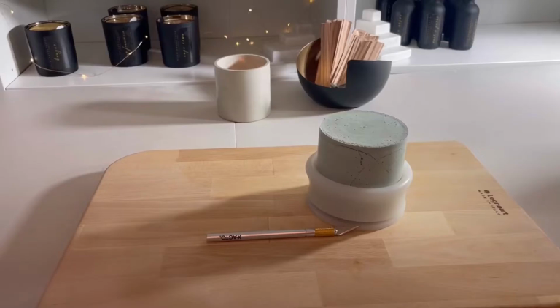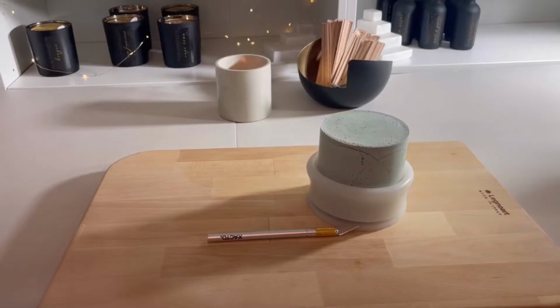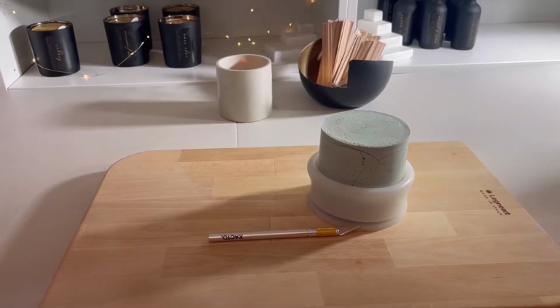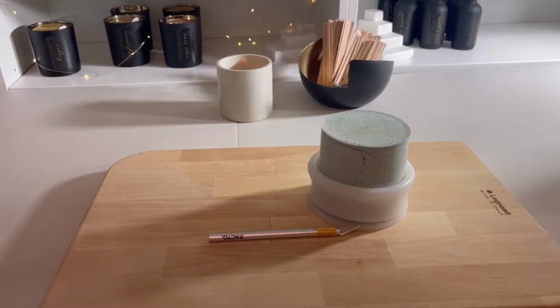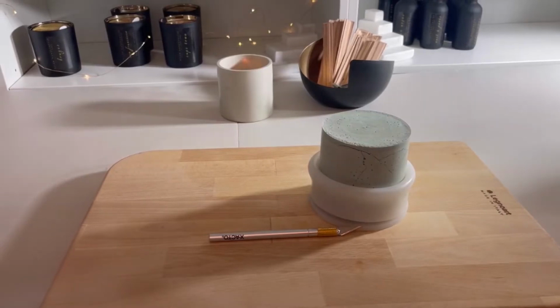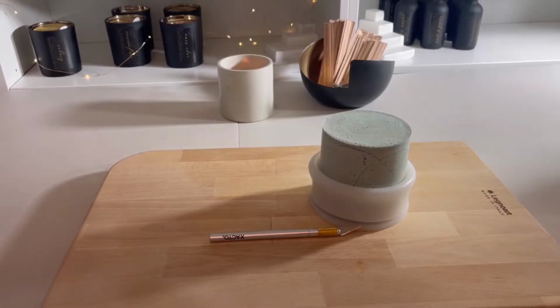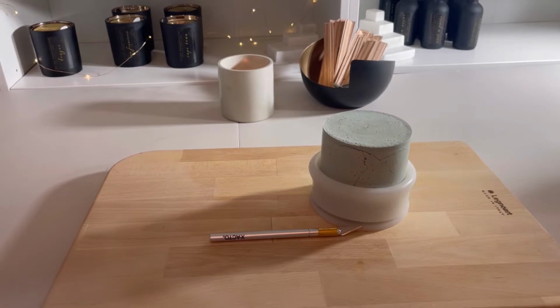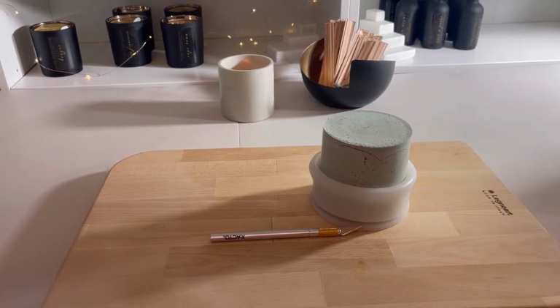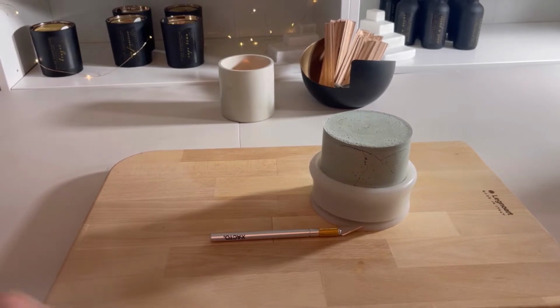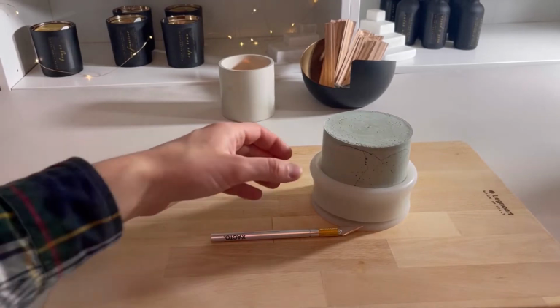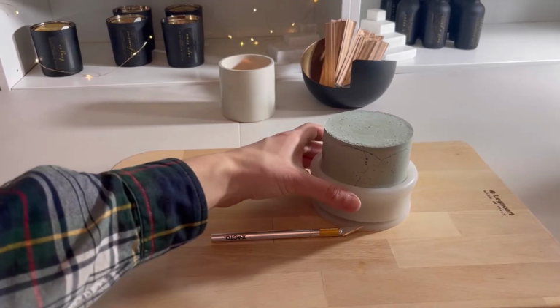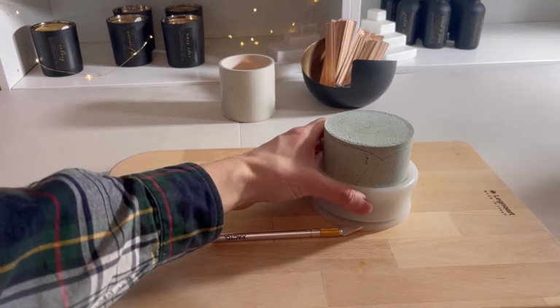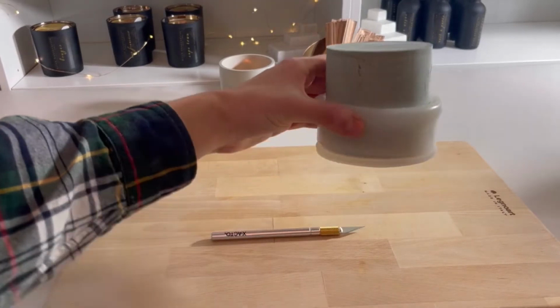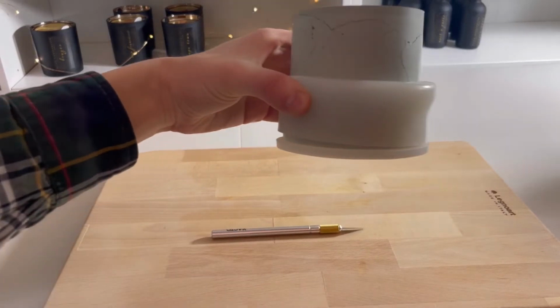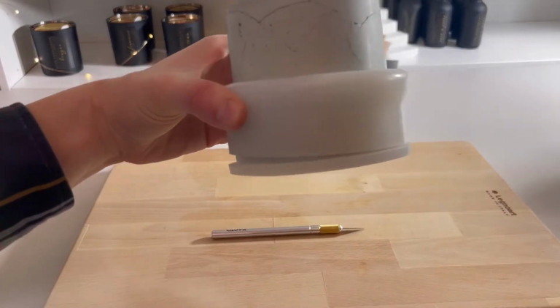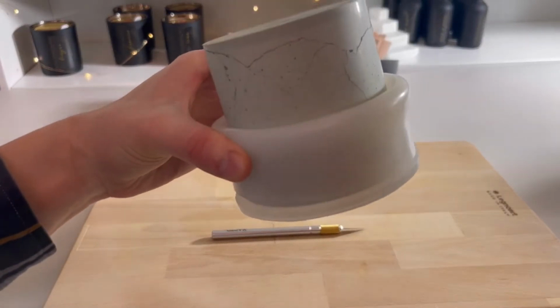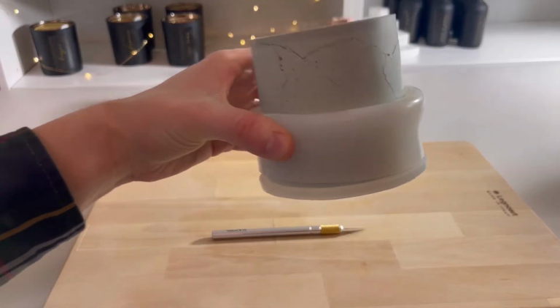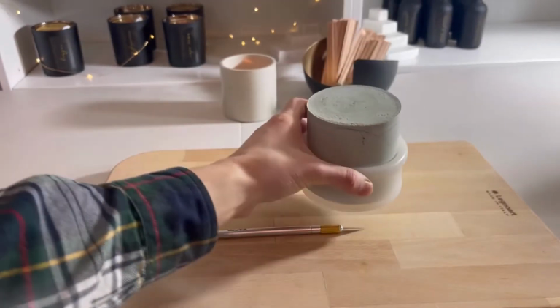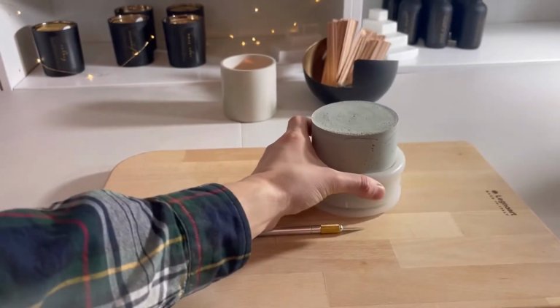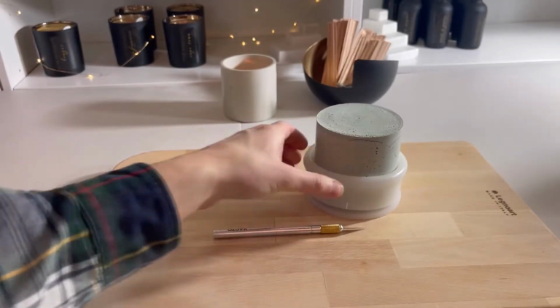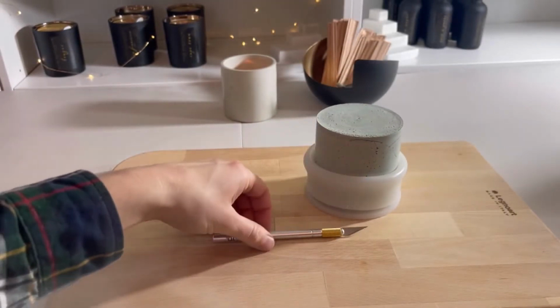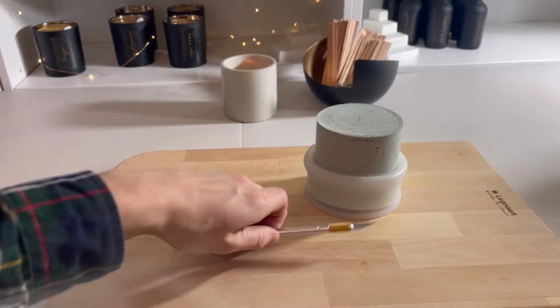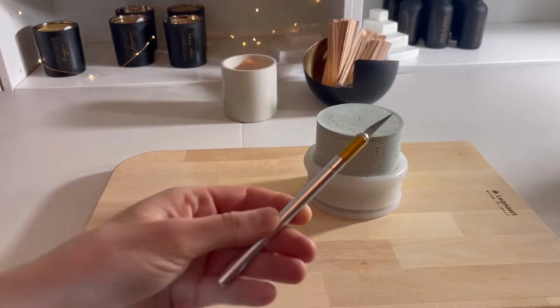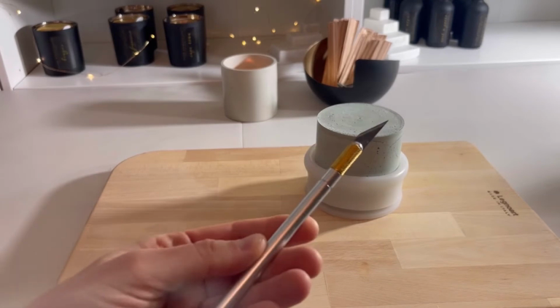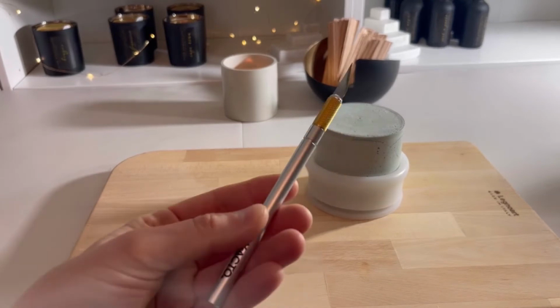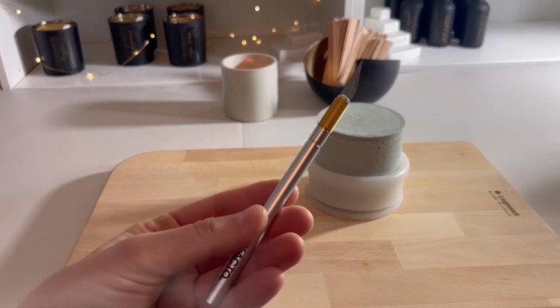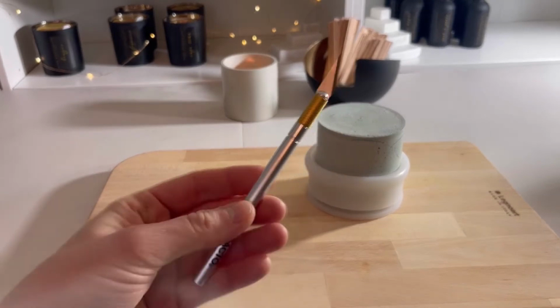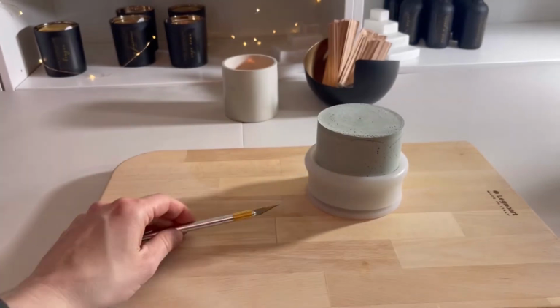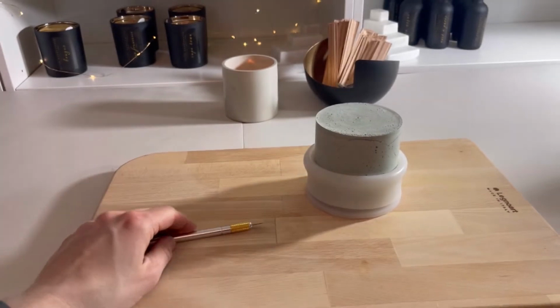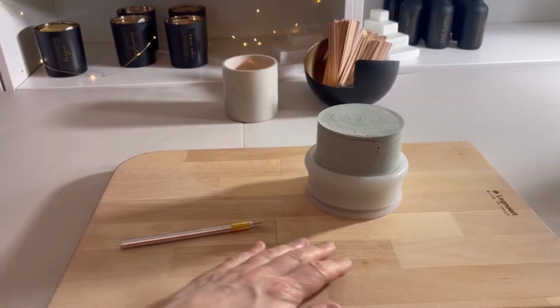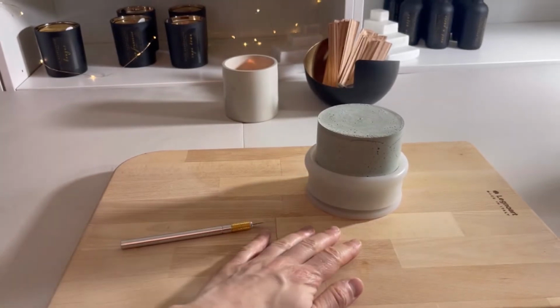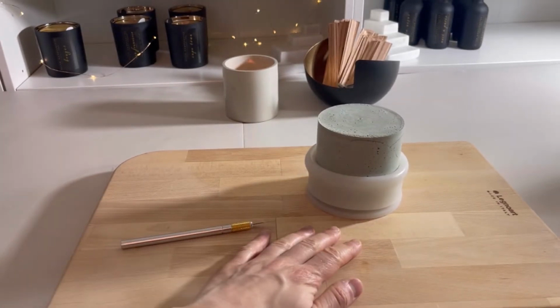What you'll need for this project is simply your Amazon mold, an exacto knife, and a cutting board.